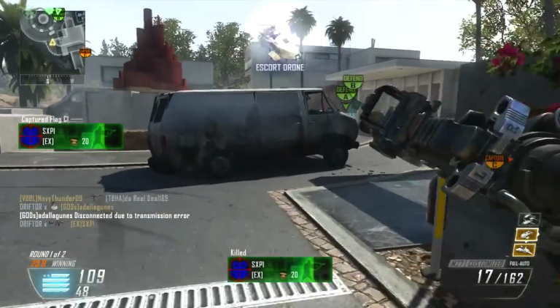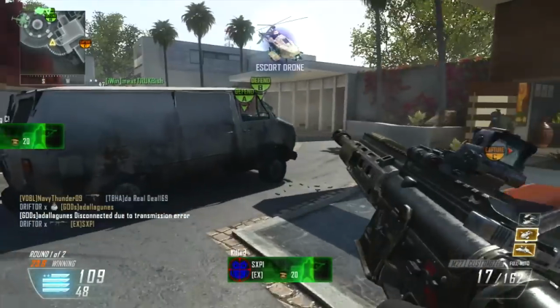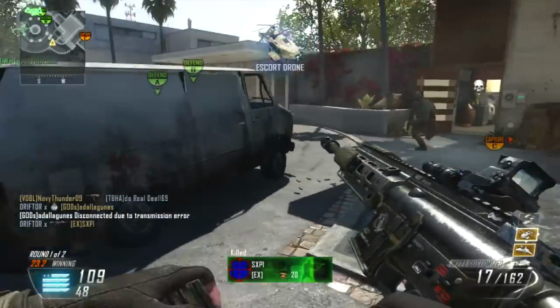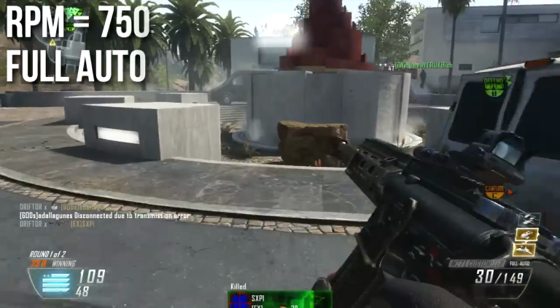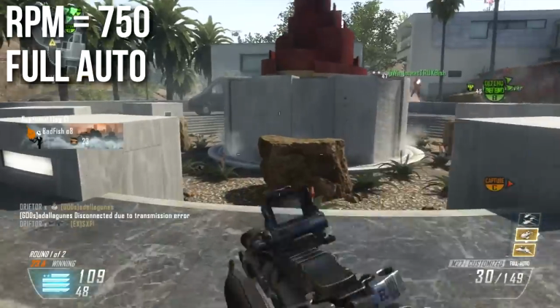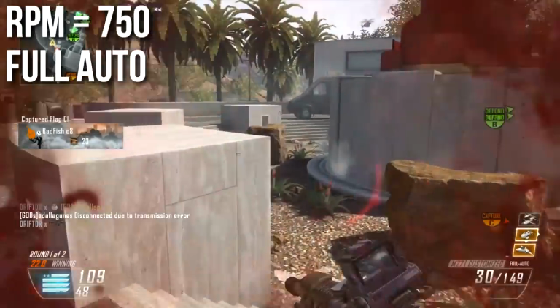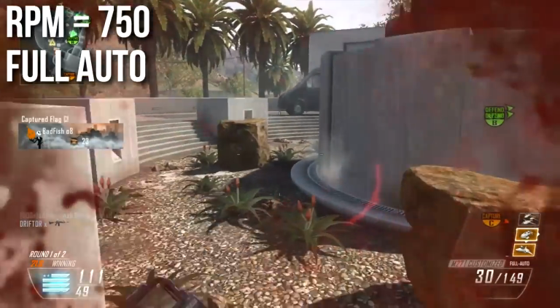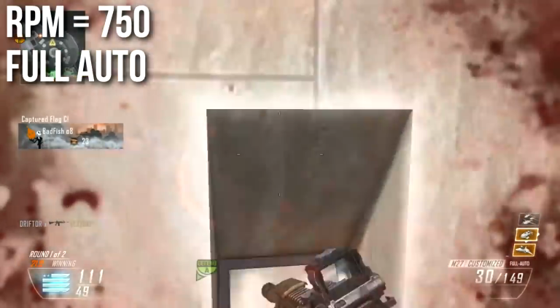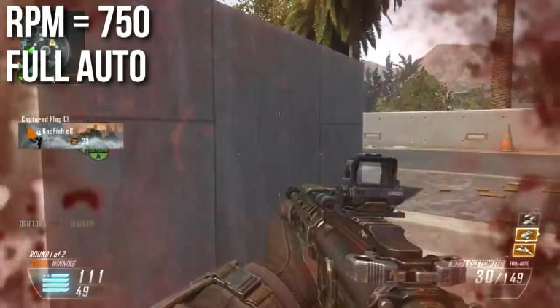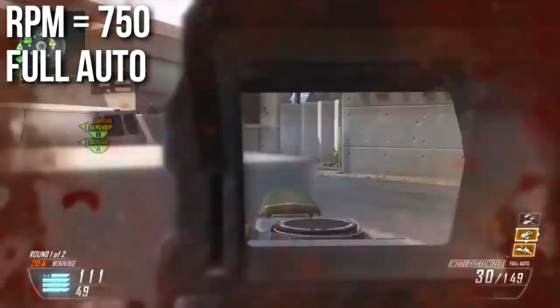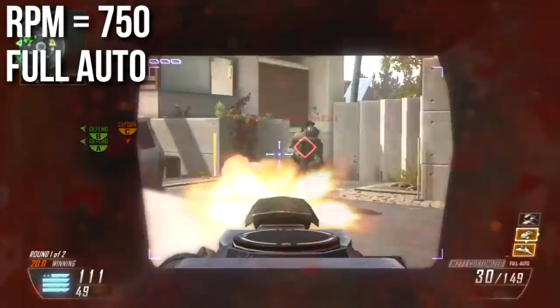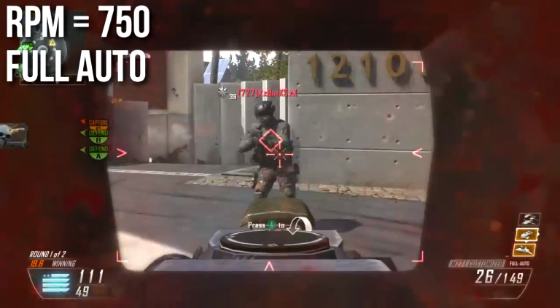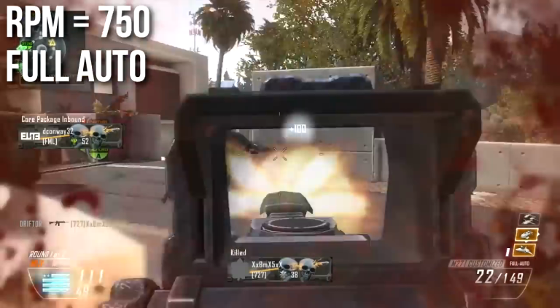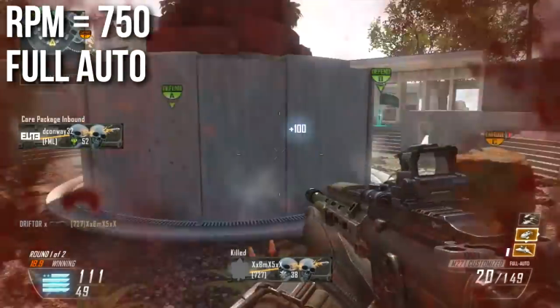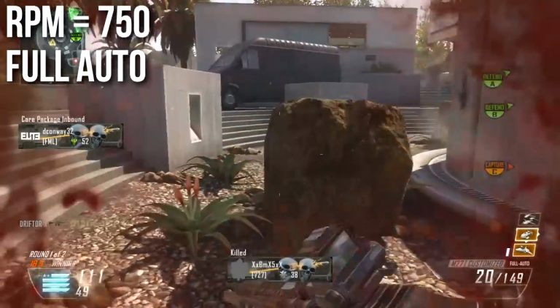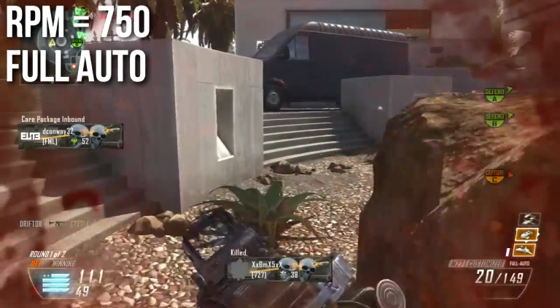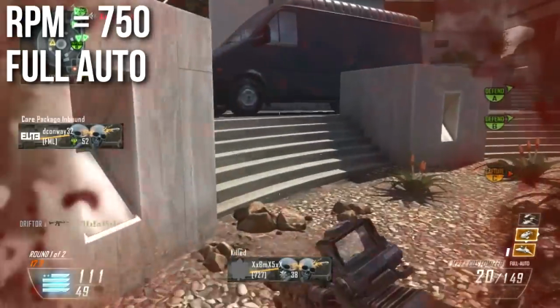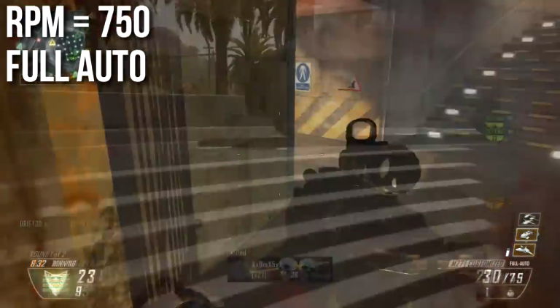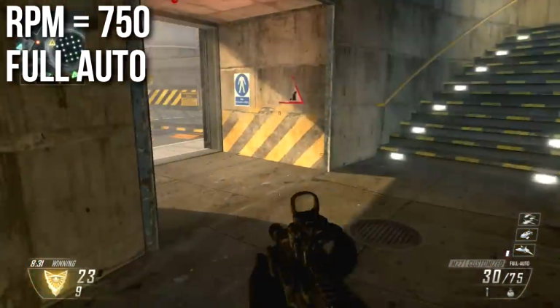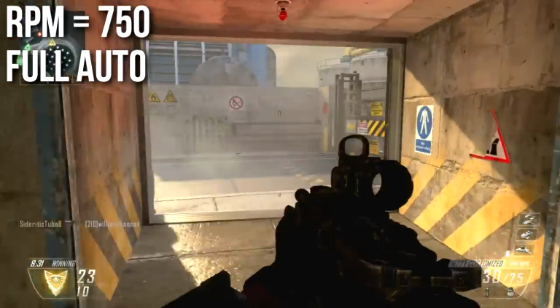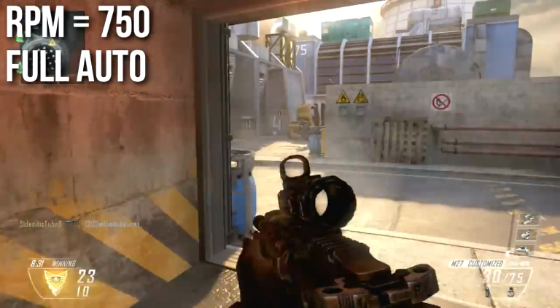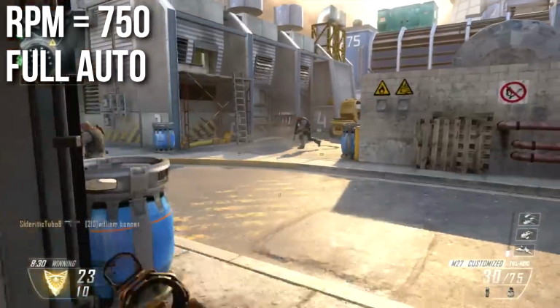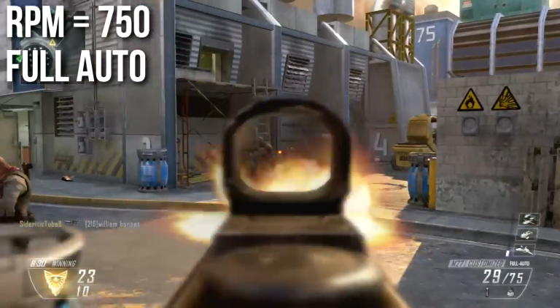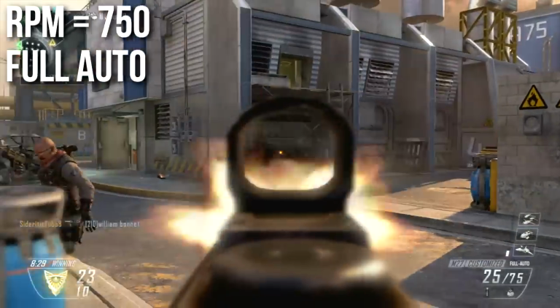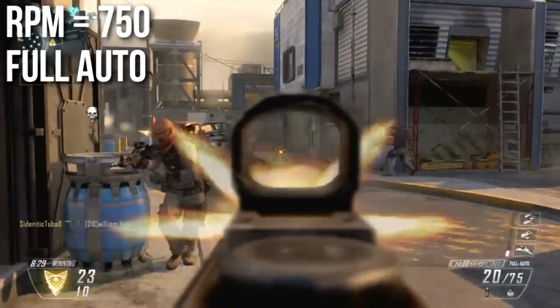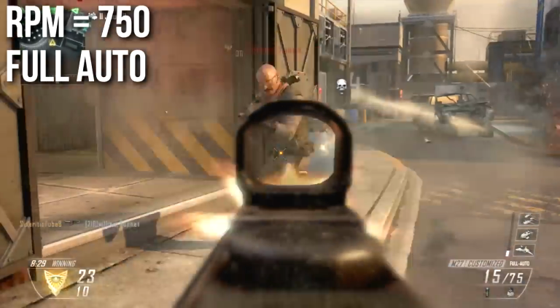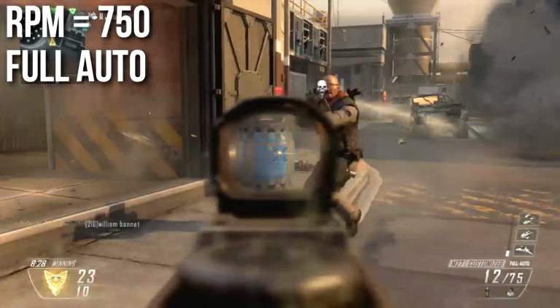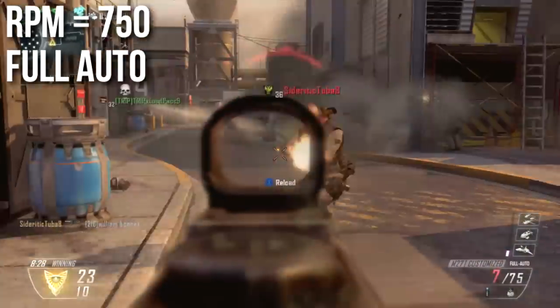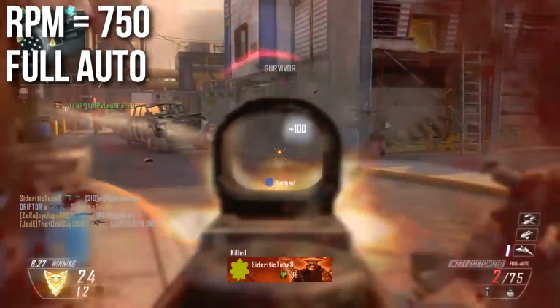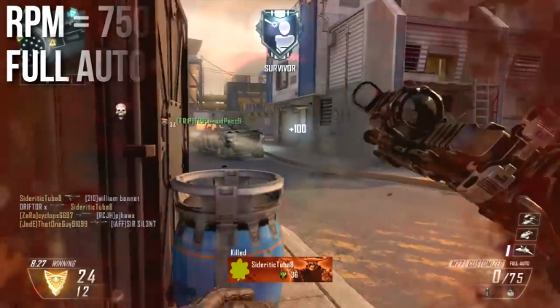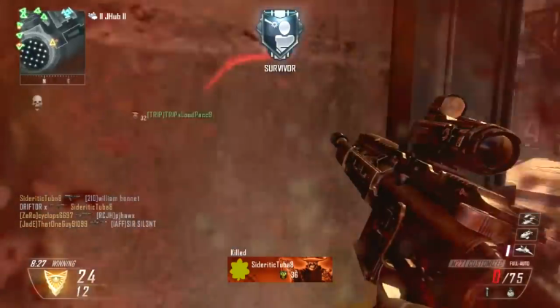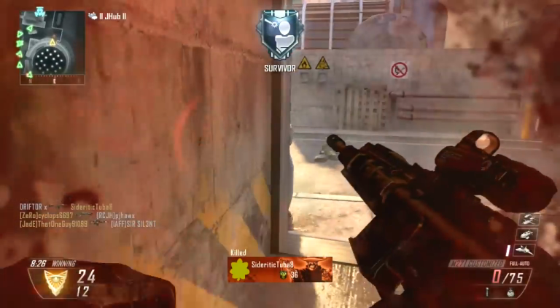The rate of fire is 750 RPM in fully automatic mode. This is close to average for Assault Rifles in Black Ops 2, maybe a smidge below average, but fairly normal — nothing particularly special going on about that.